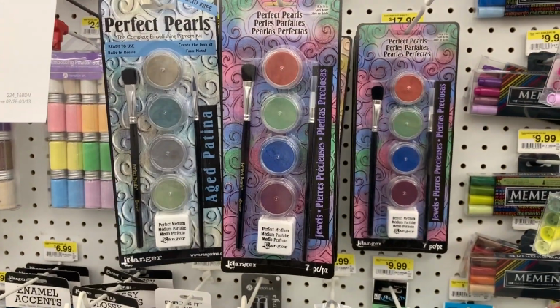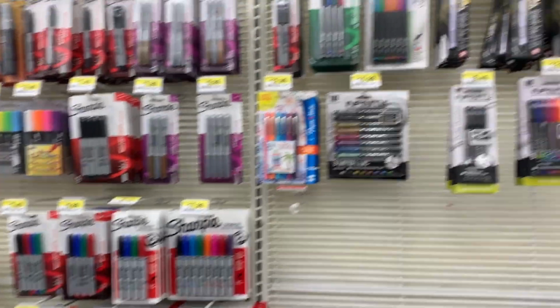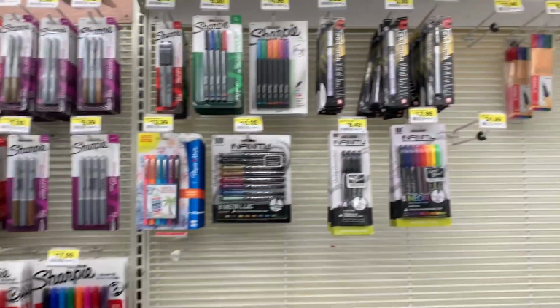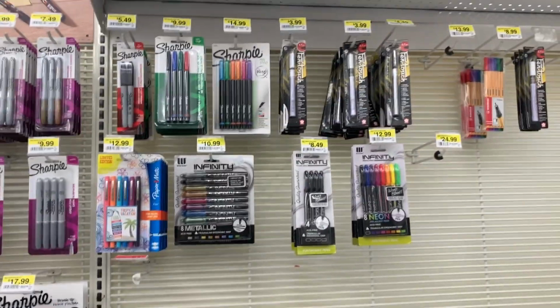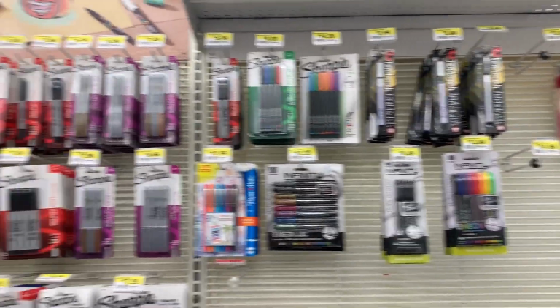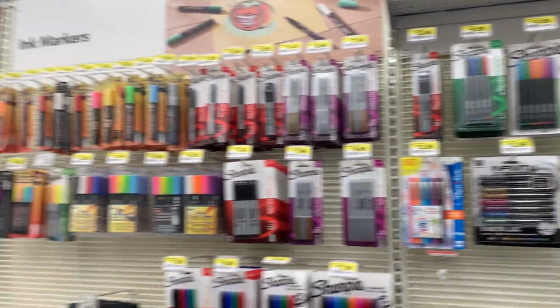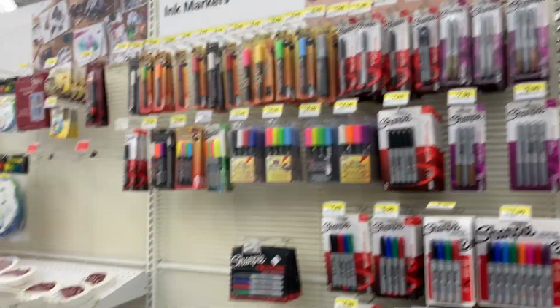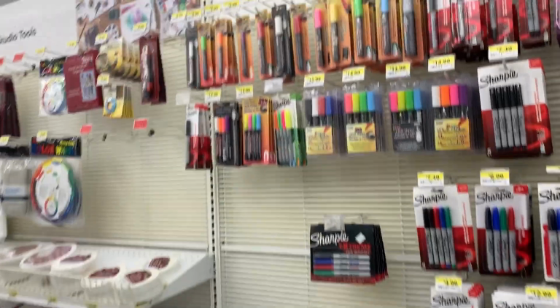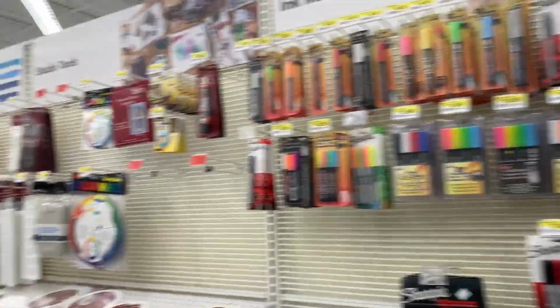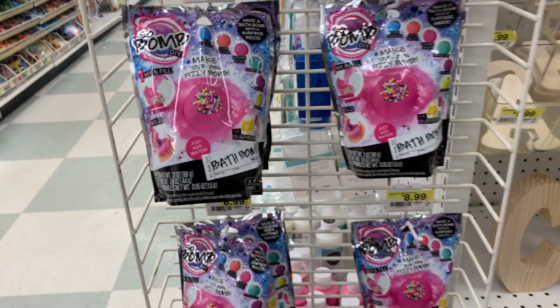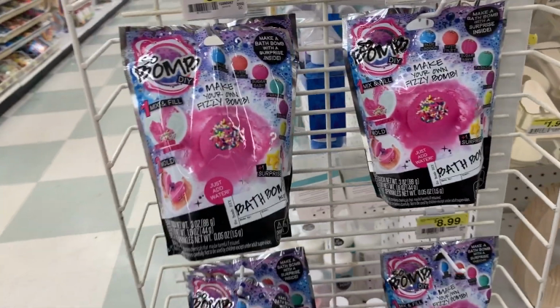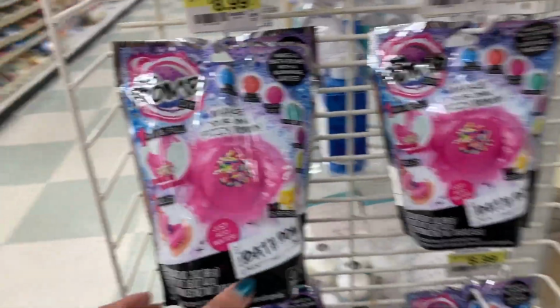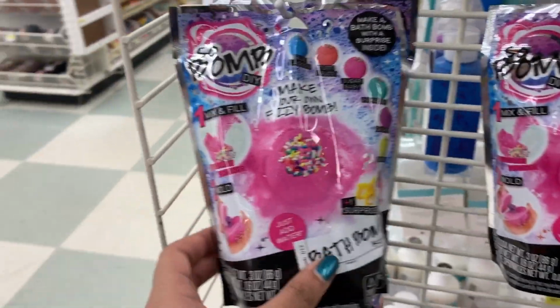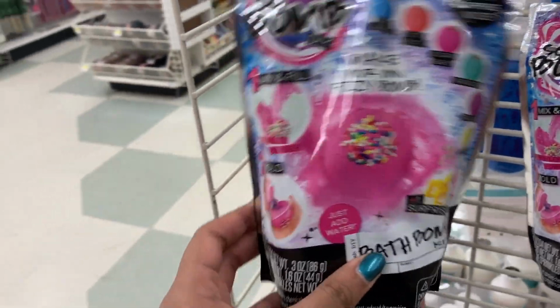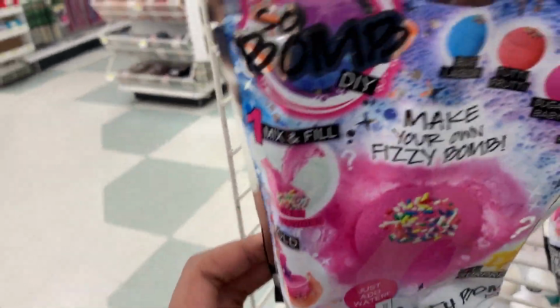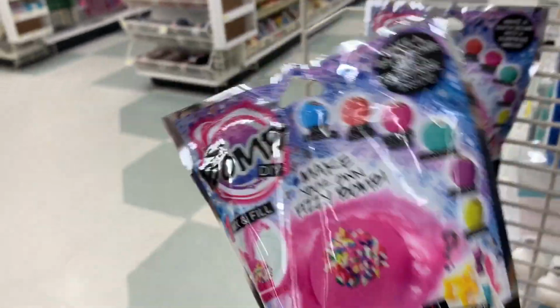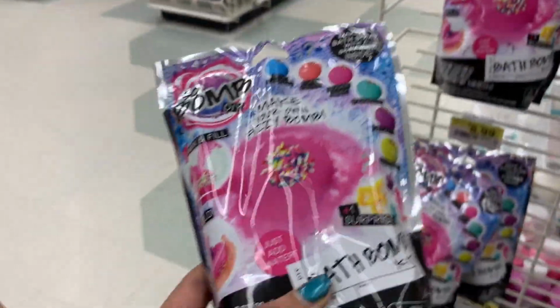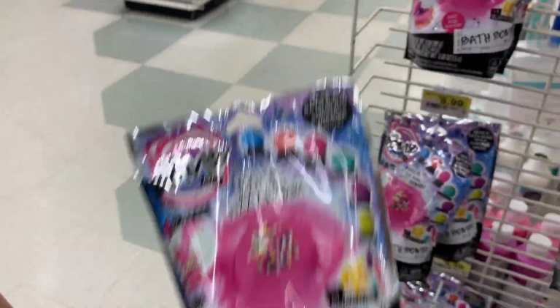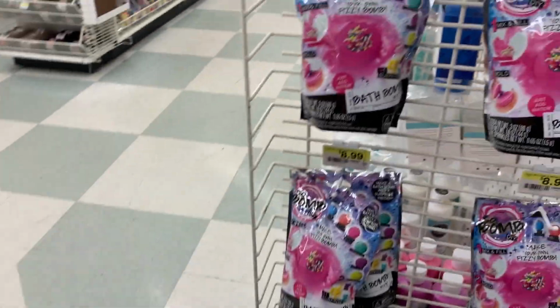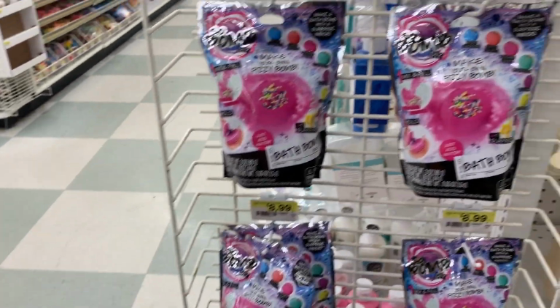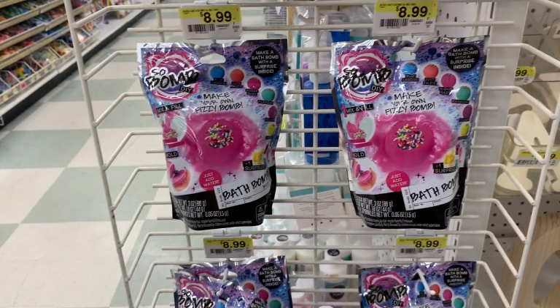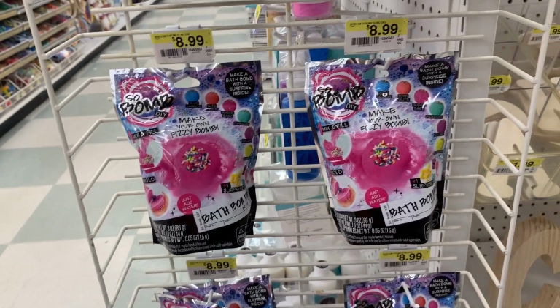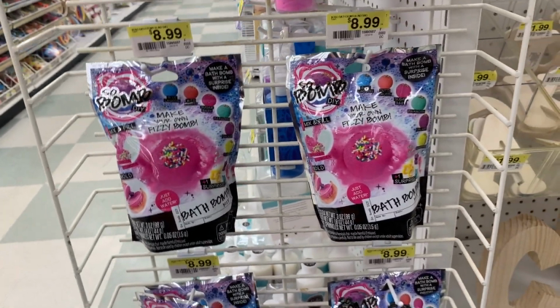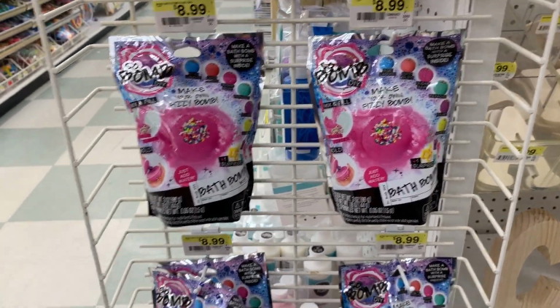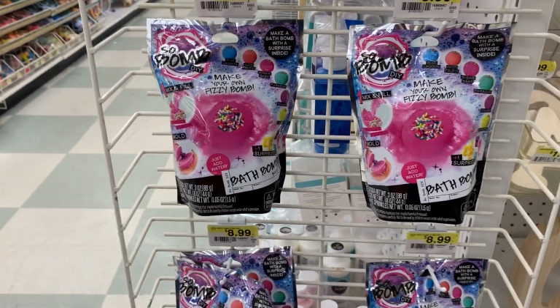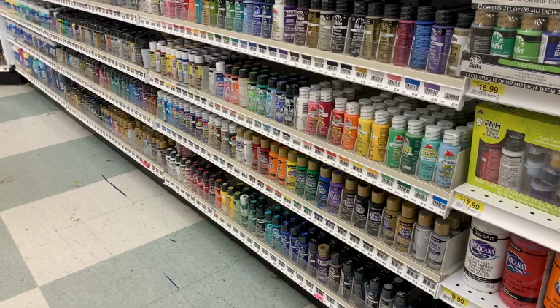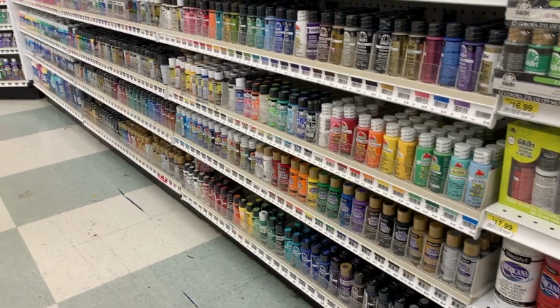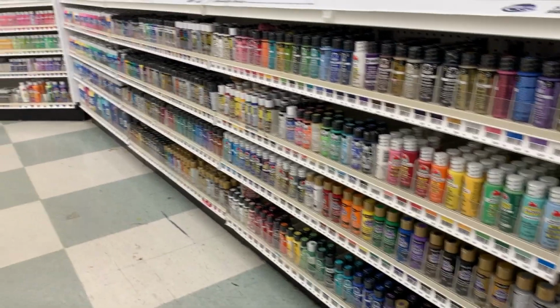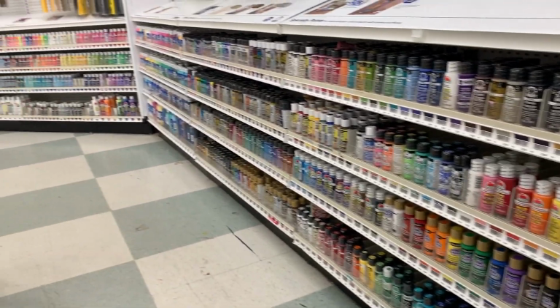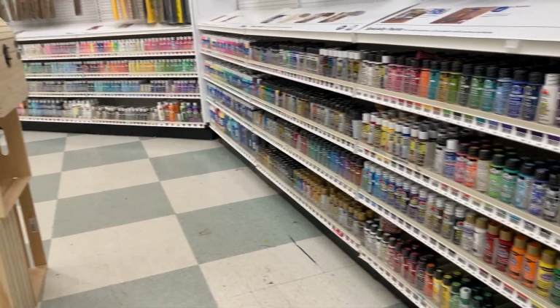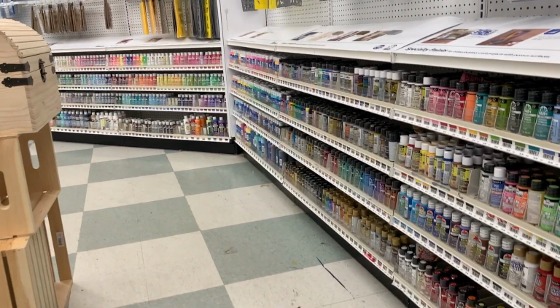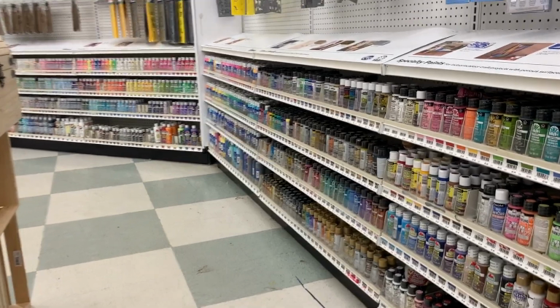If you're local and can't order pigments online, these Perfect Pearls do work to make pearlescent slime. I also saw some bath bomb kits there.